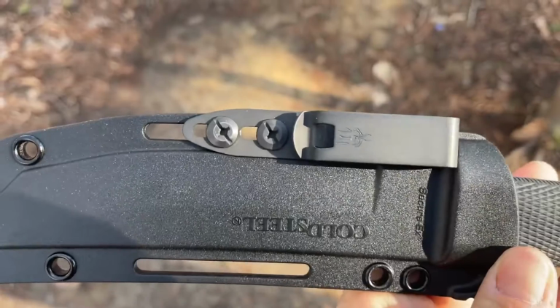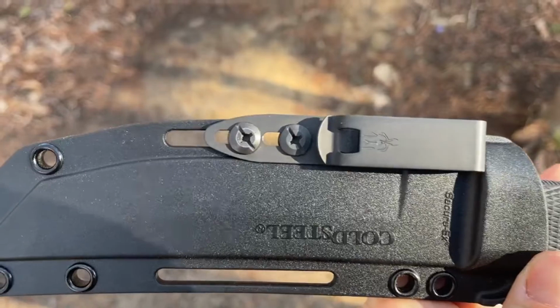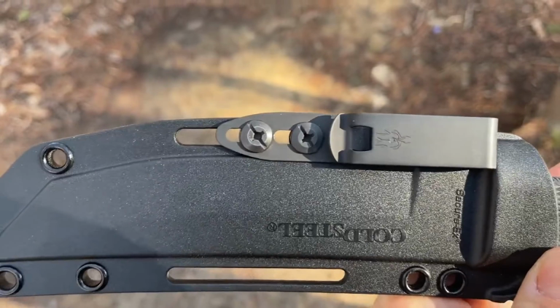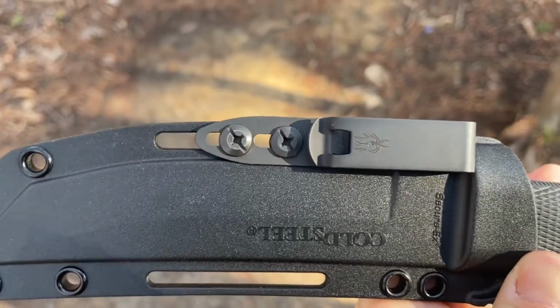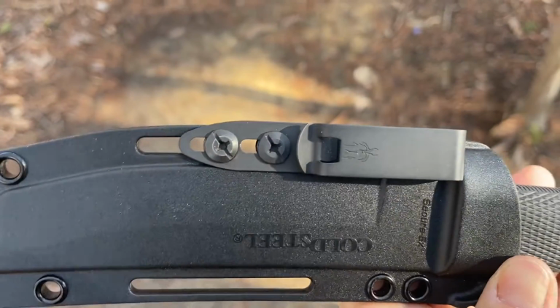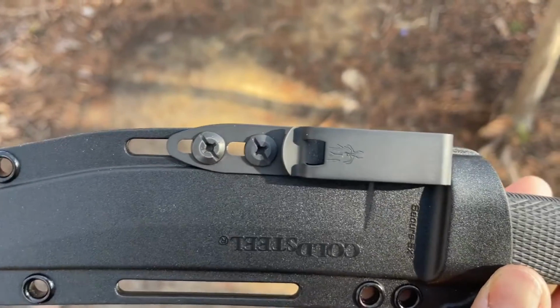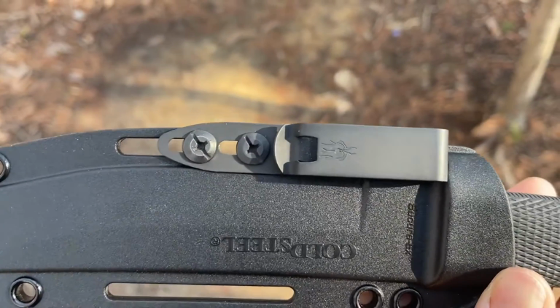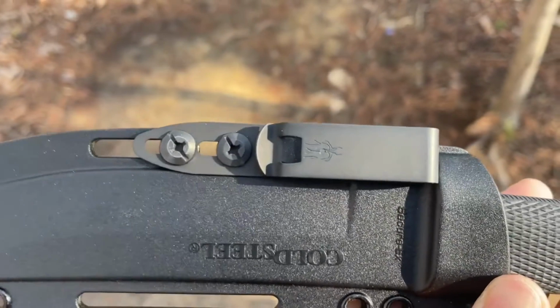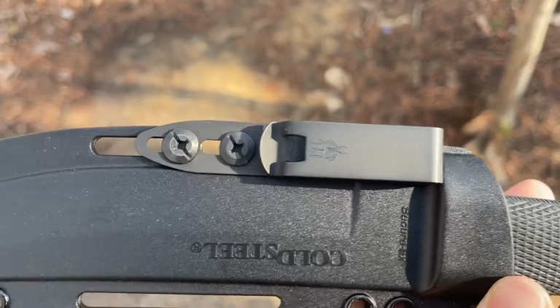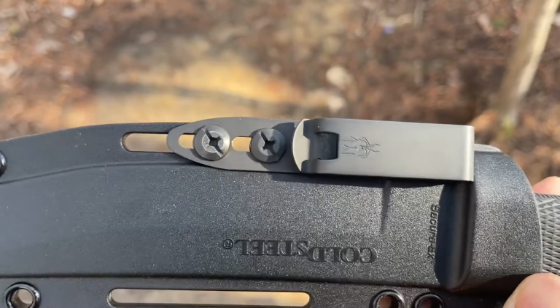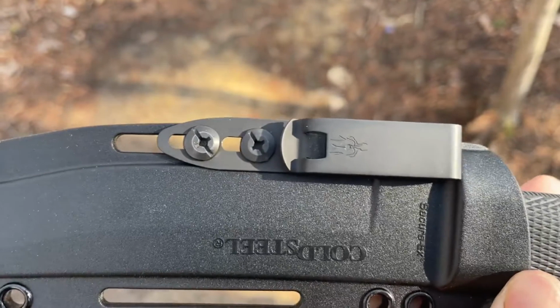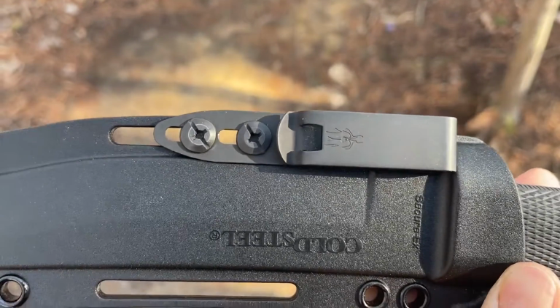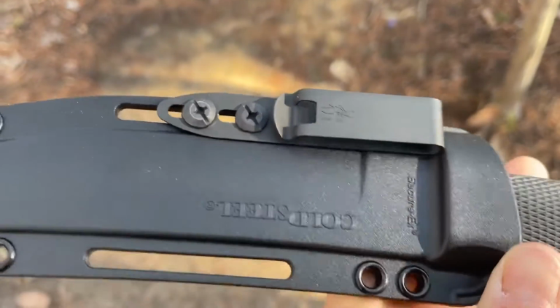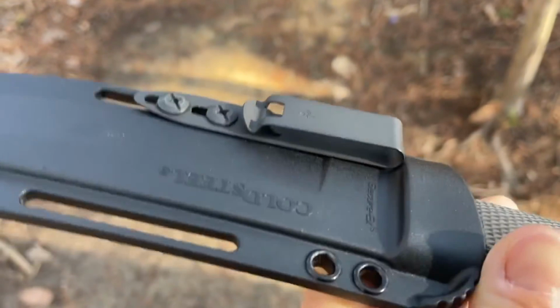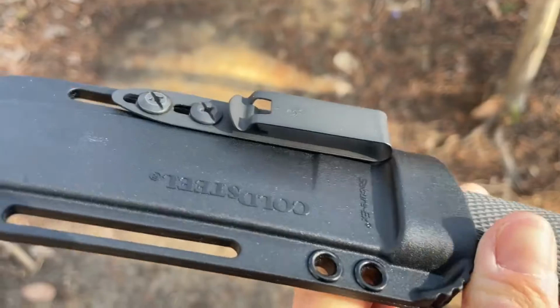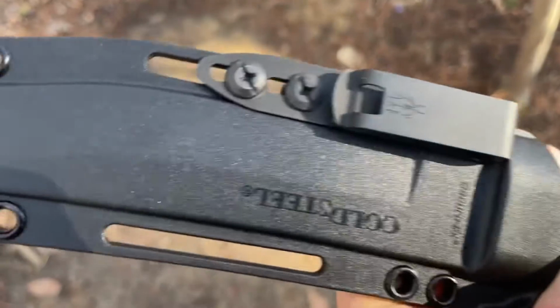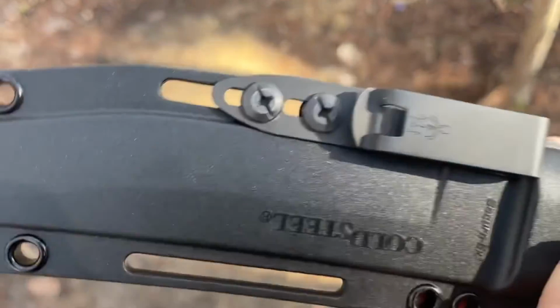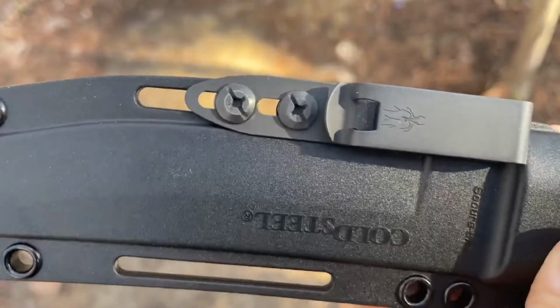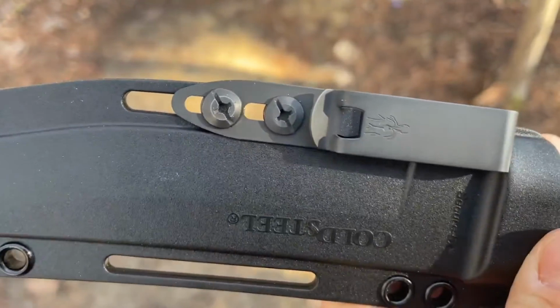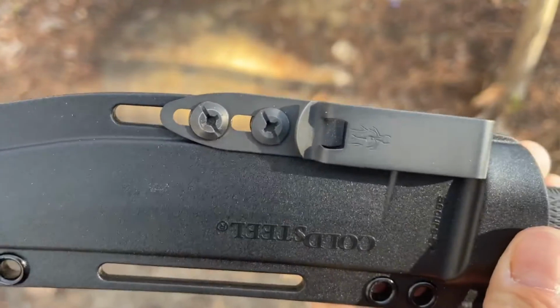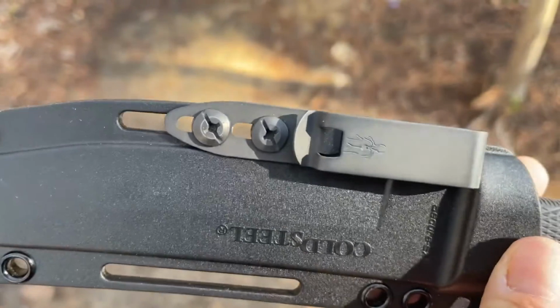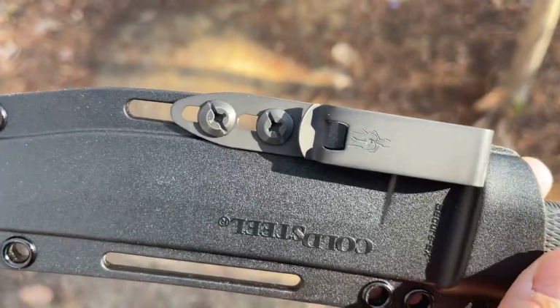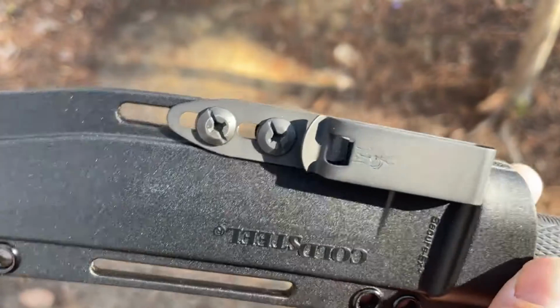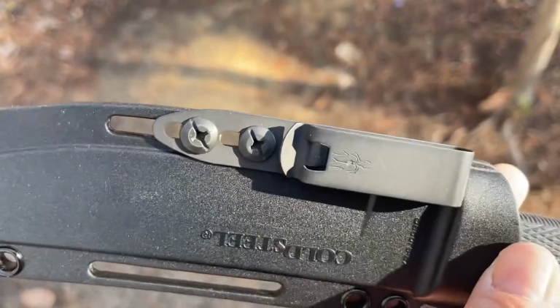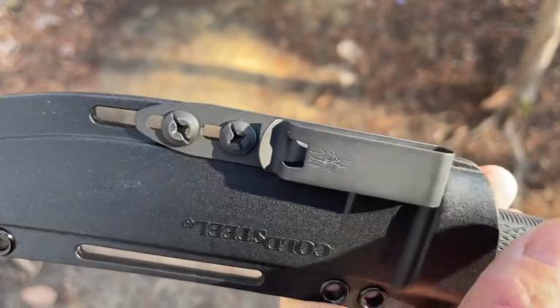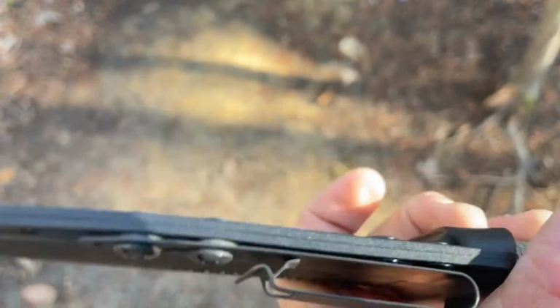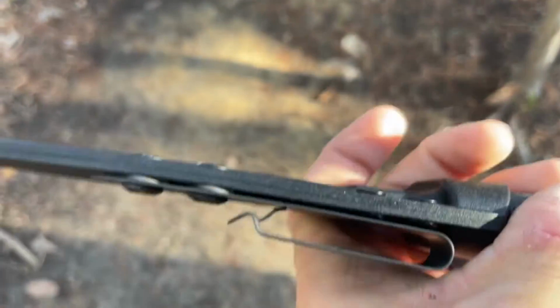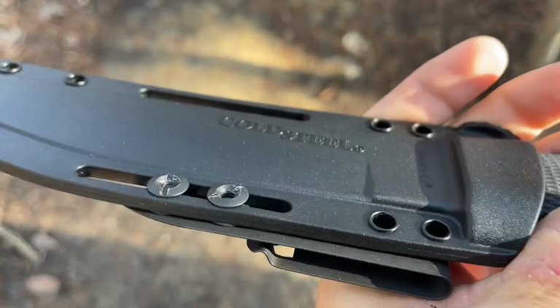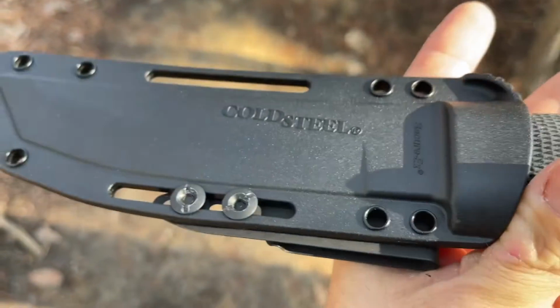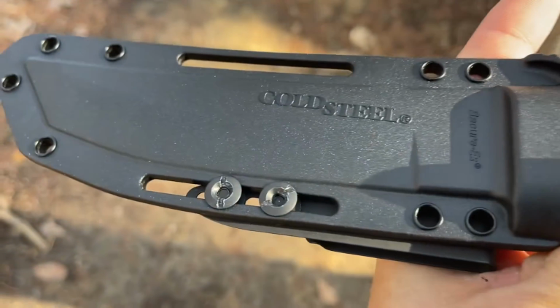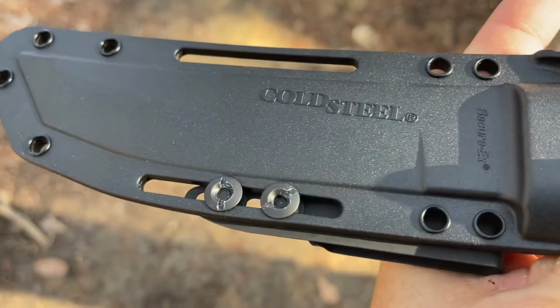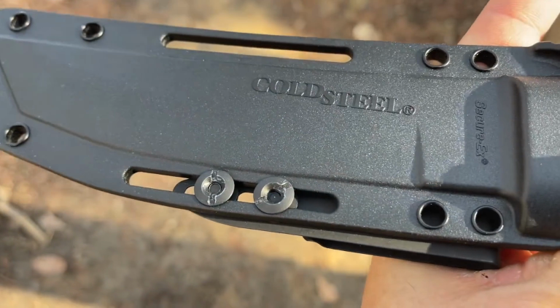What I want to do now is allow you the opportunity to see the hardware from up close. The clip and the screws altogether cost me about $19 and some change, but I want you to see this from the front and the back.